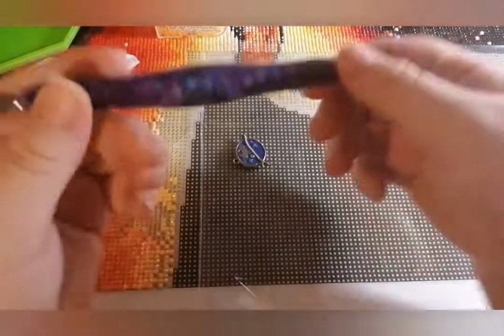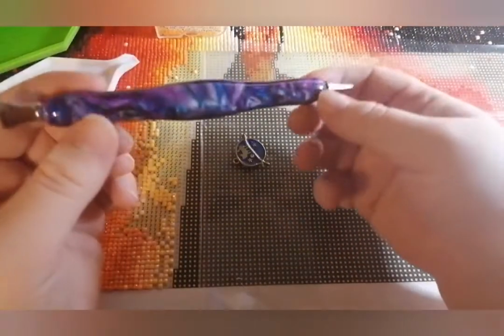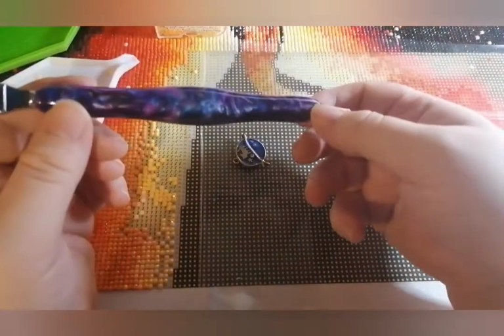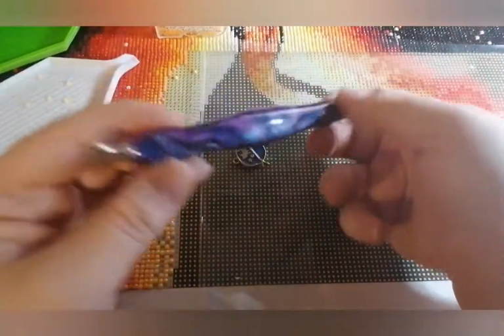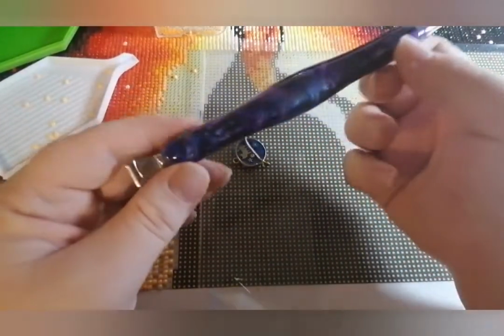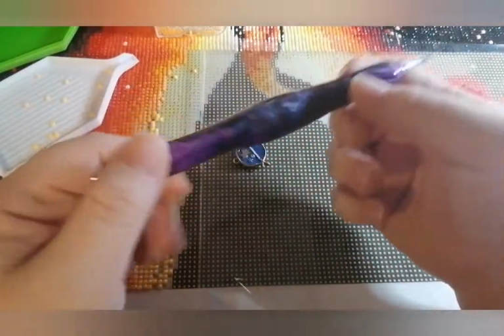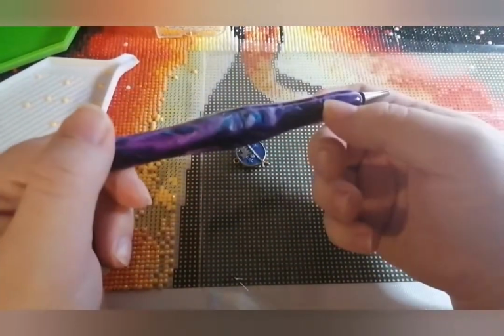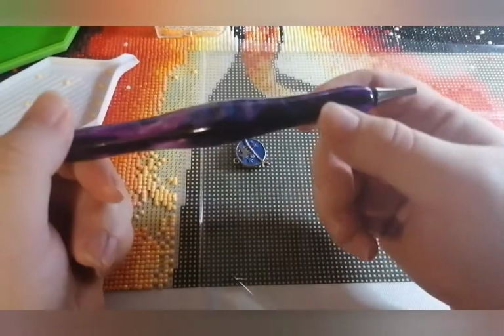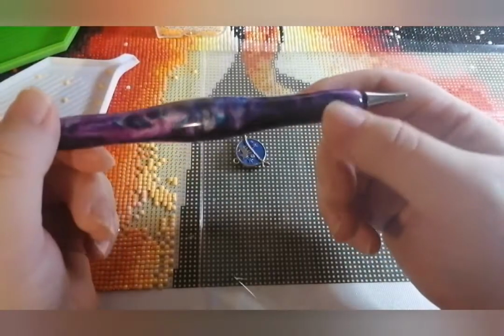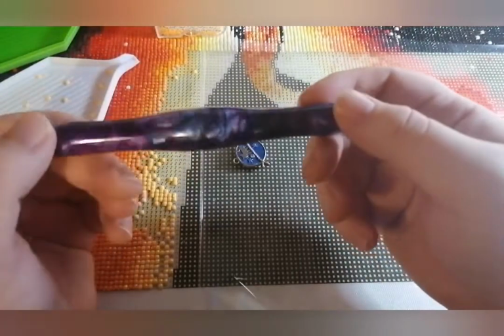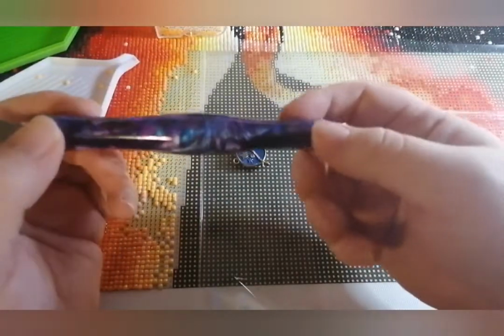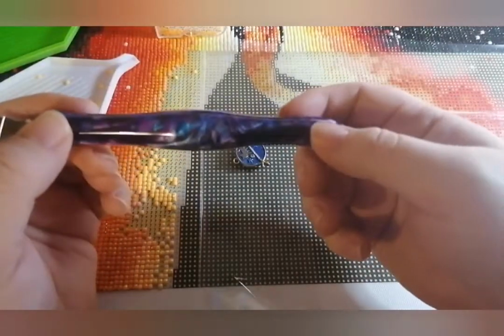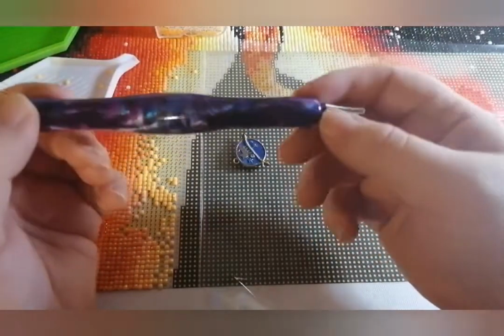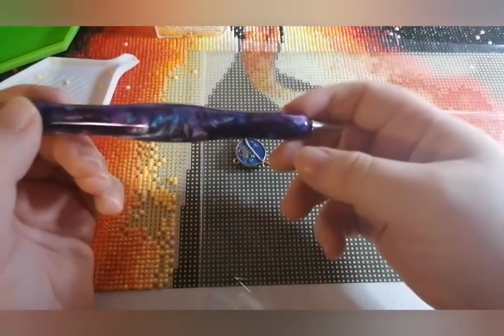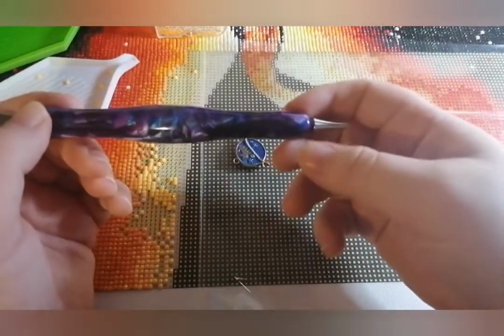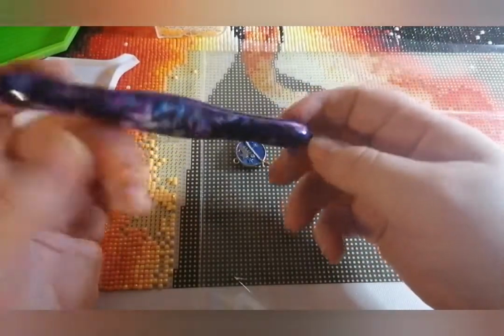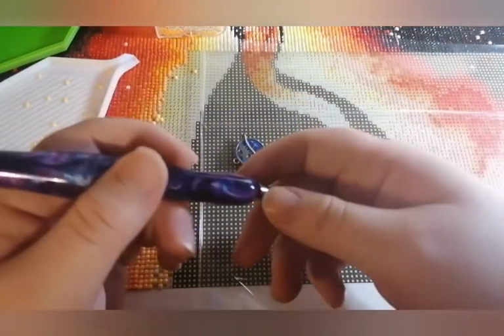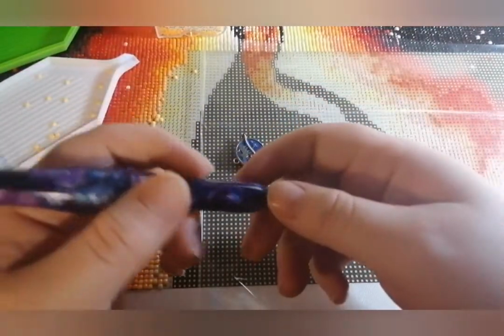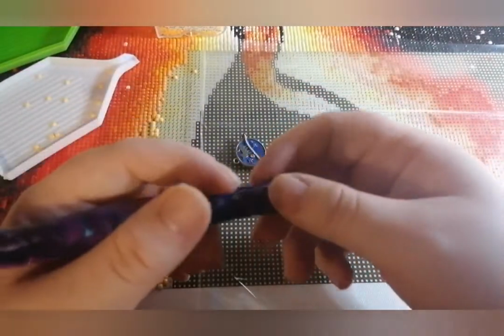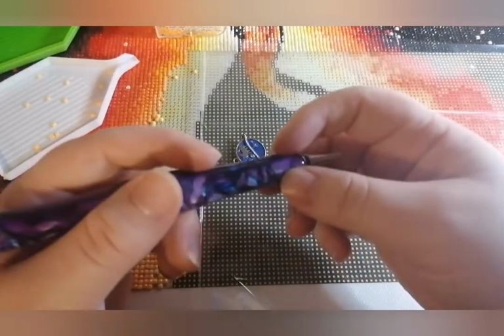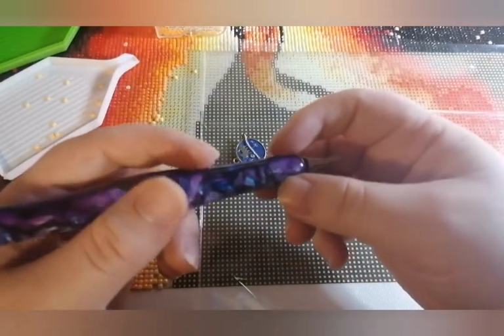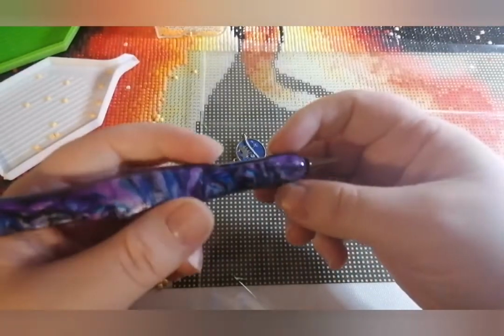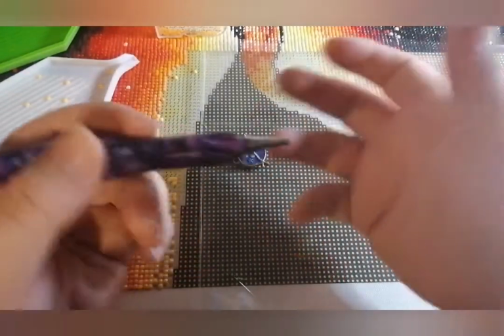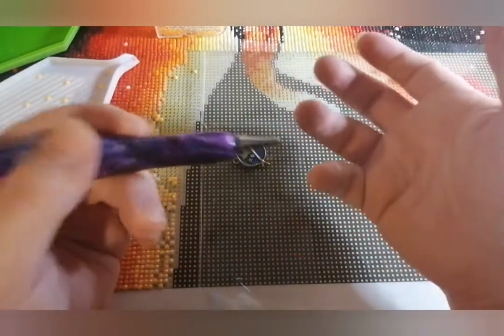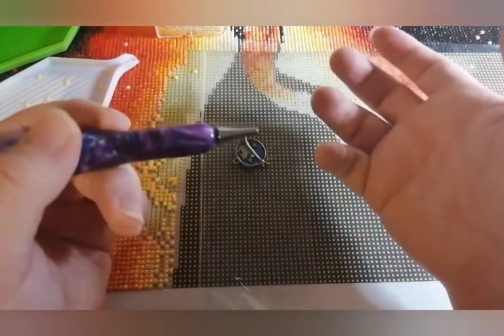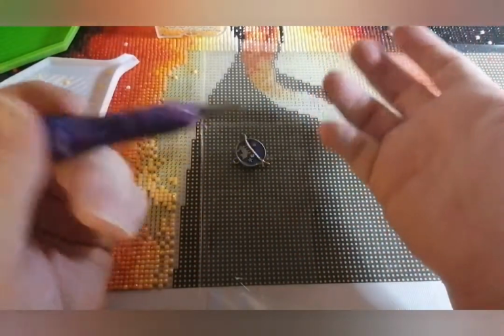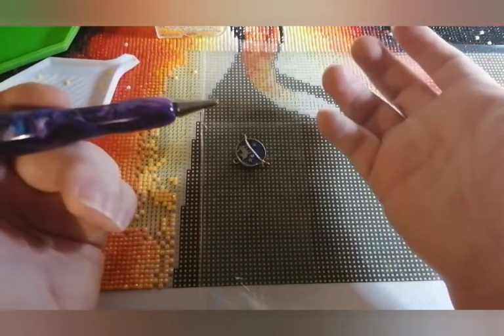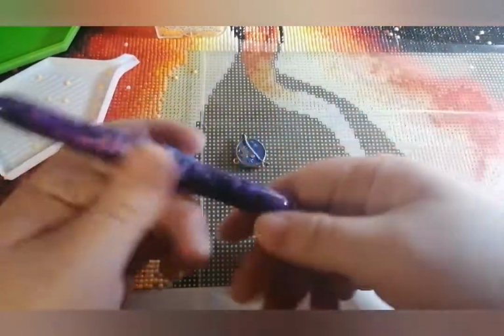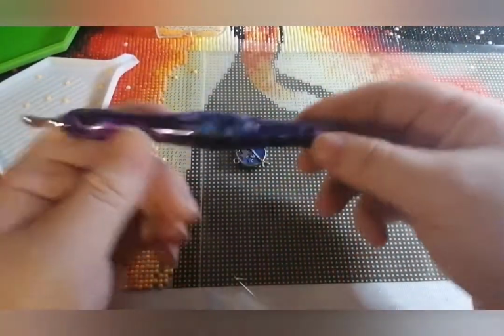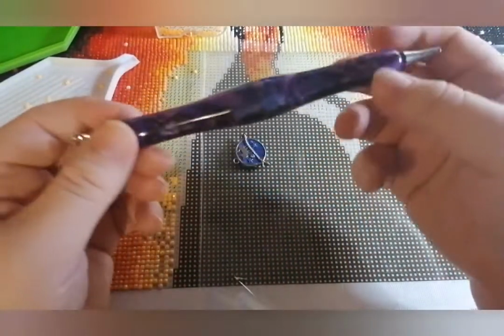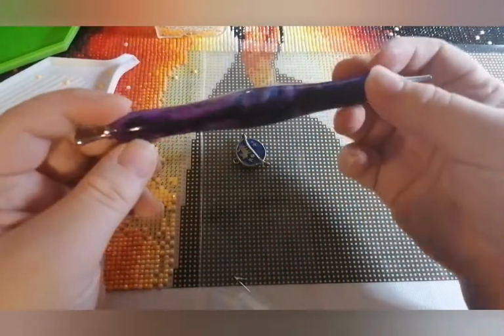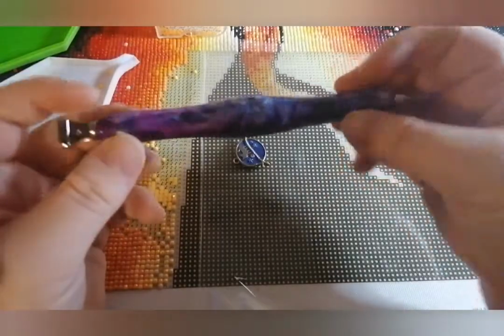This is my drill pen that I use. You can just use the bog-standard drill pens that you get in the kits, and I did for a really long time. But when you're diamond painting for a long time and you want some comfort, get a chunkier pen.